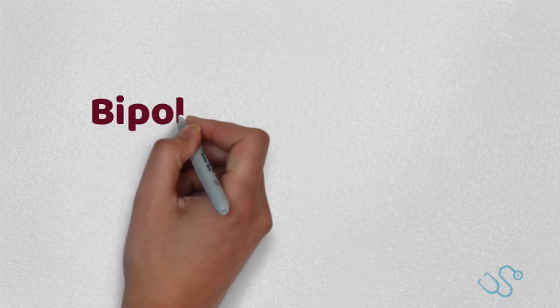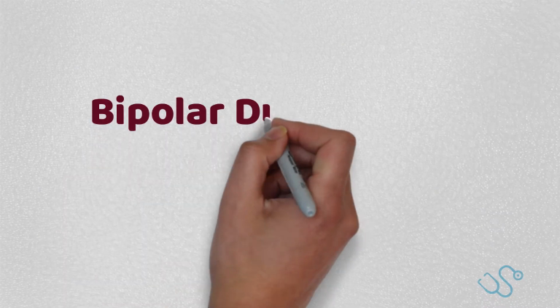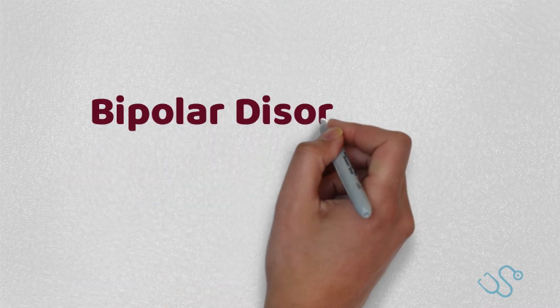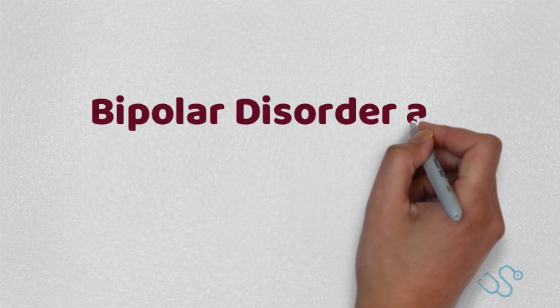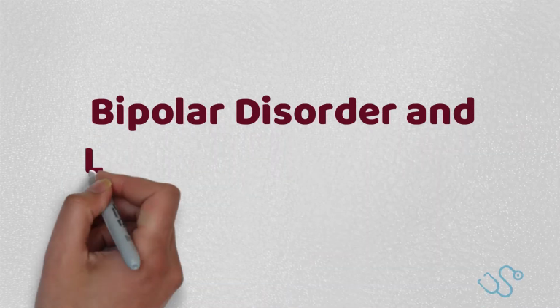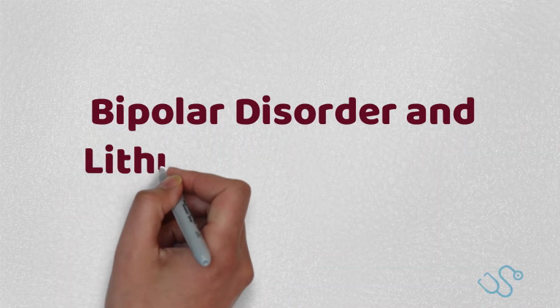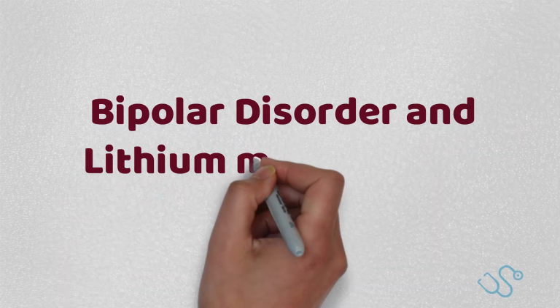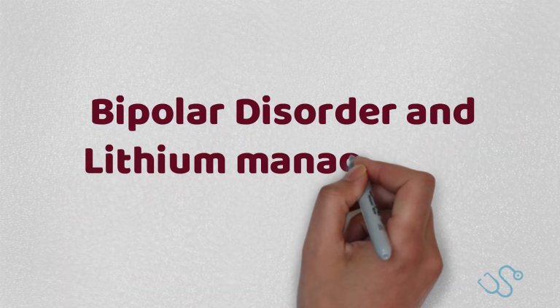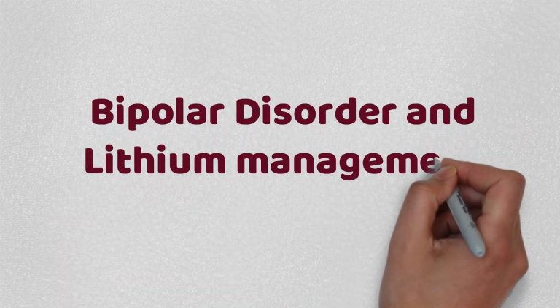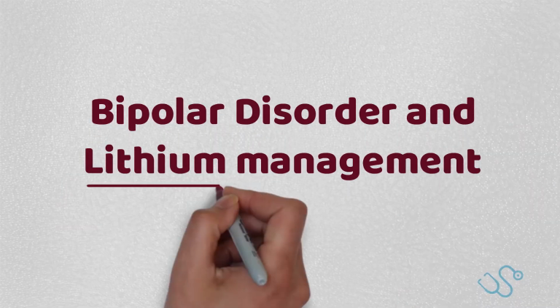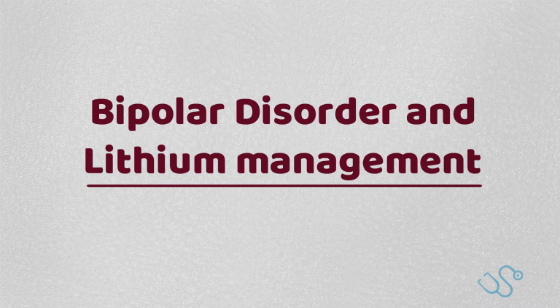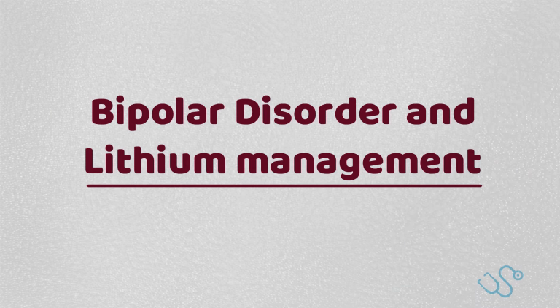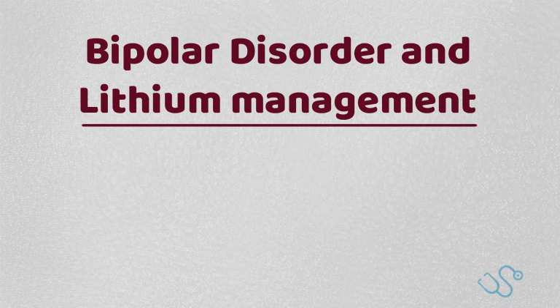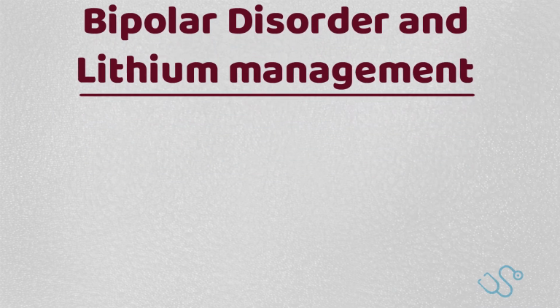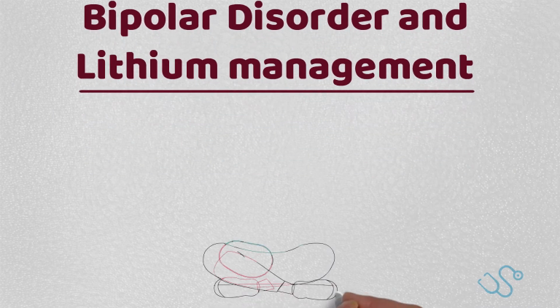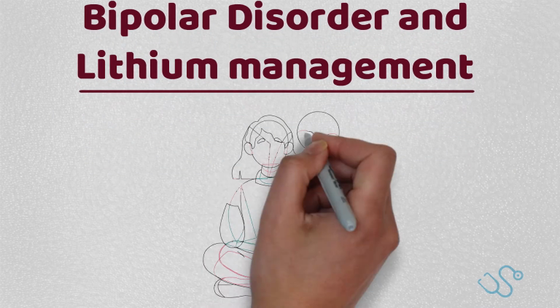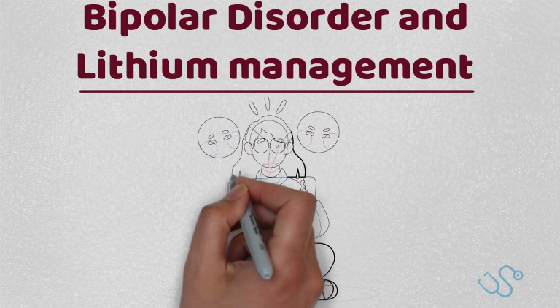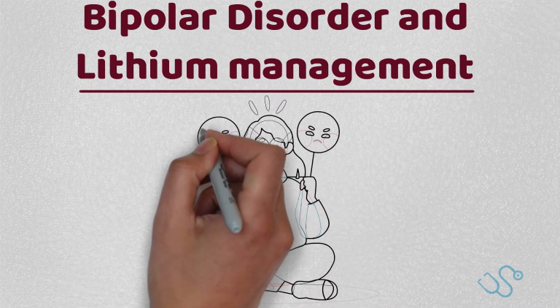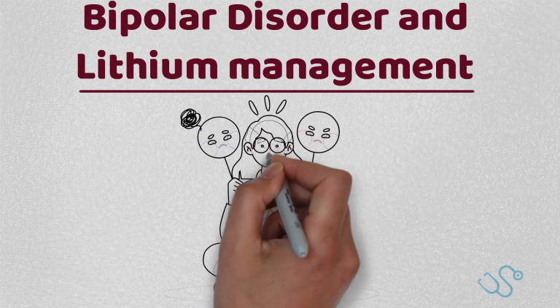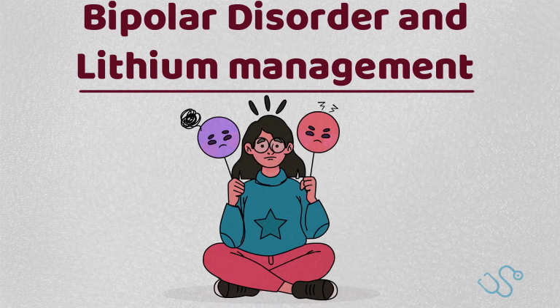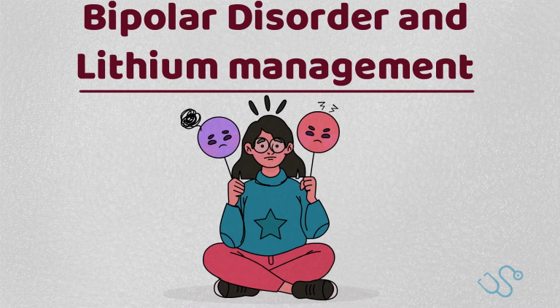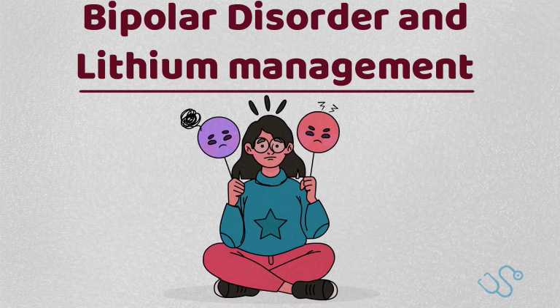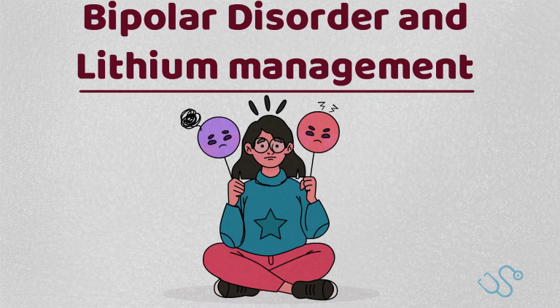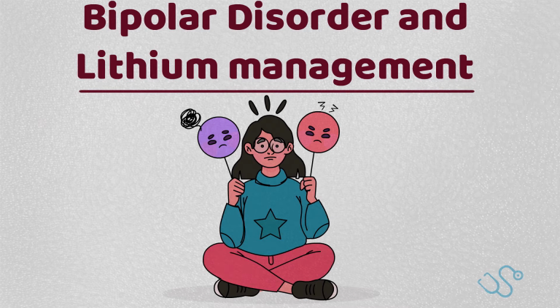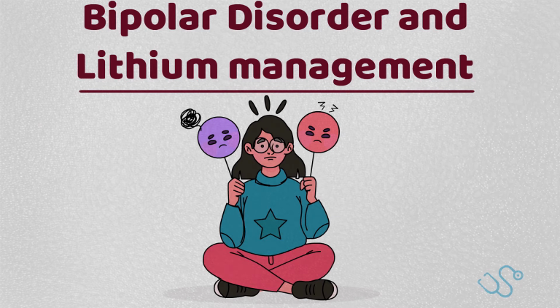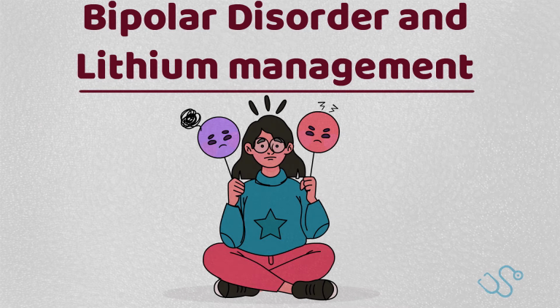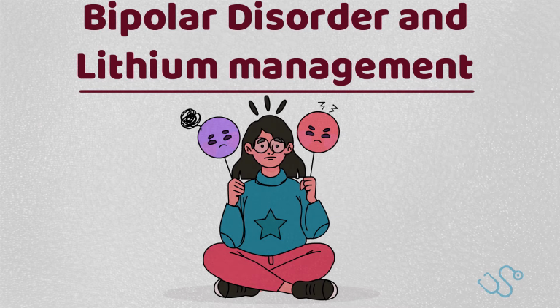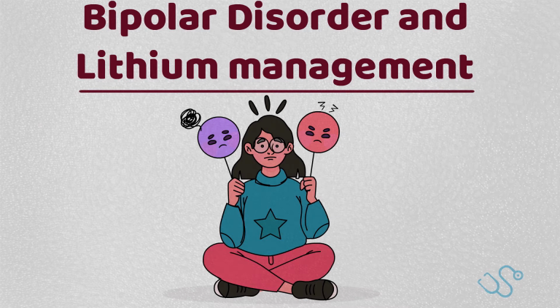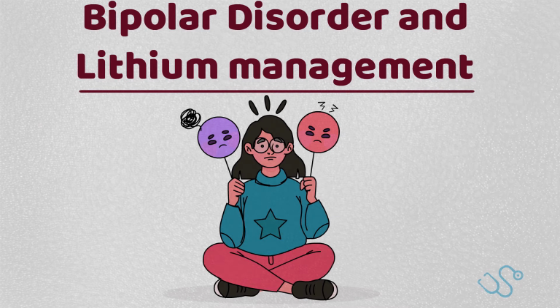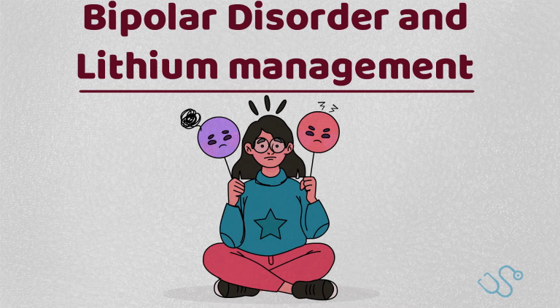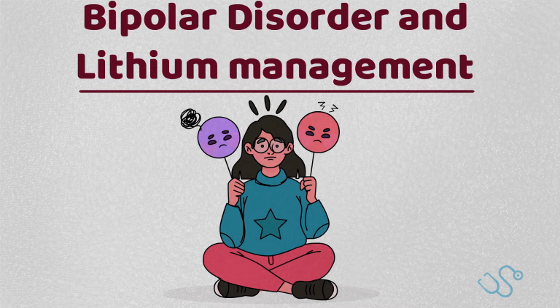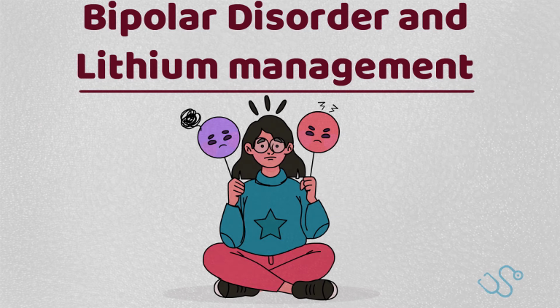Welcome back to the channel. This week we're going to cover bipolar disorder and lithium management. It's a relatively common MRCGP AKT topic, whether covering the psychiatry aspect or the pharmacology aspect.